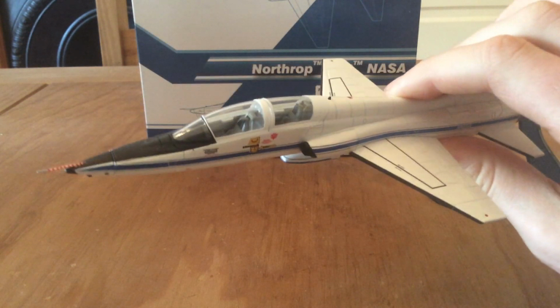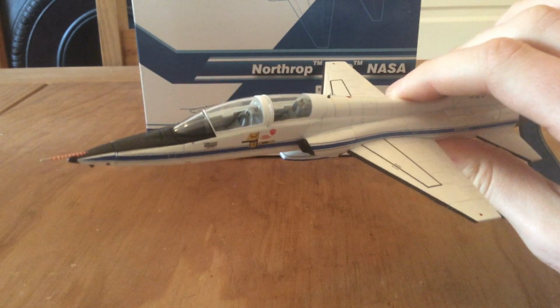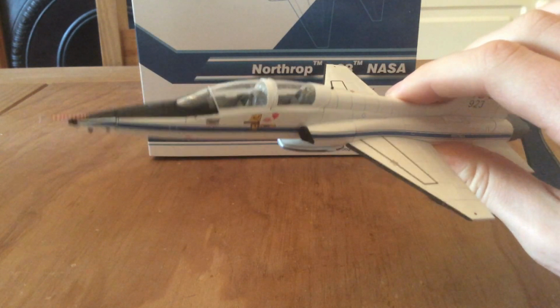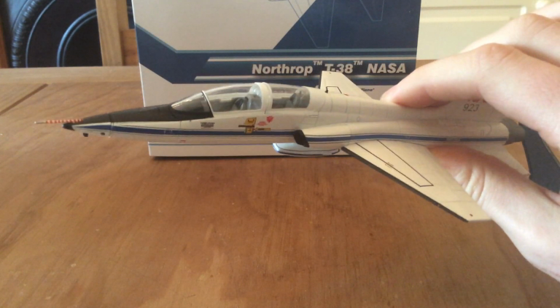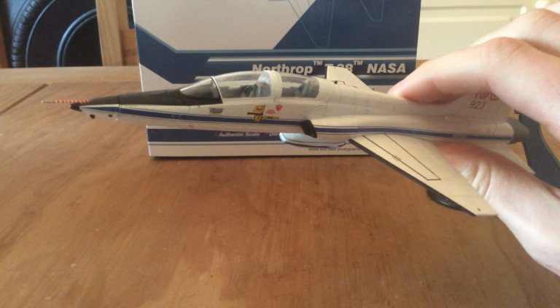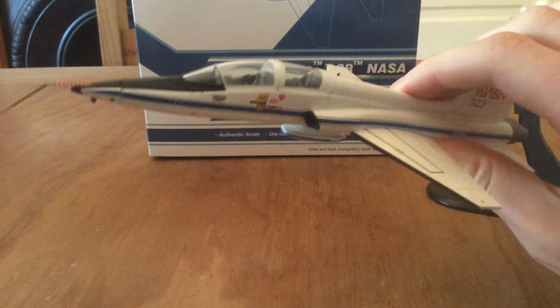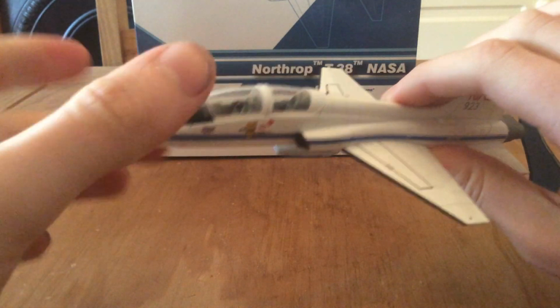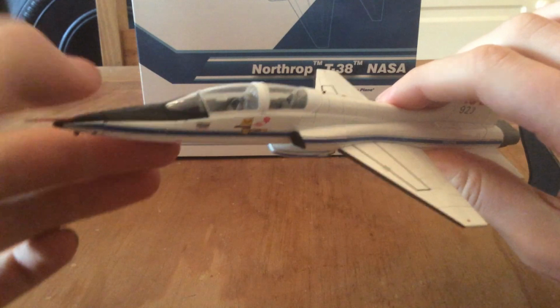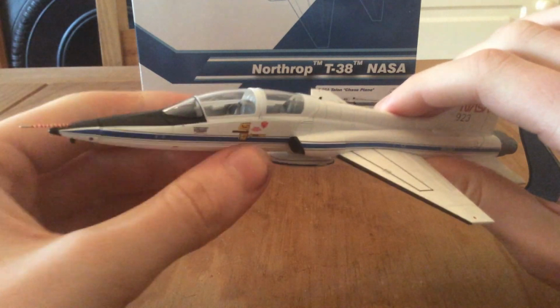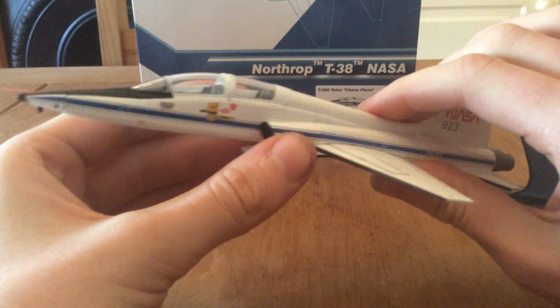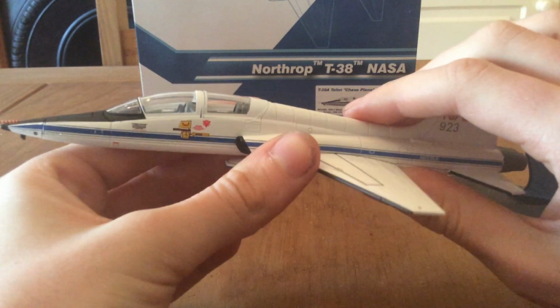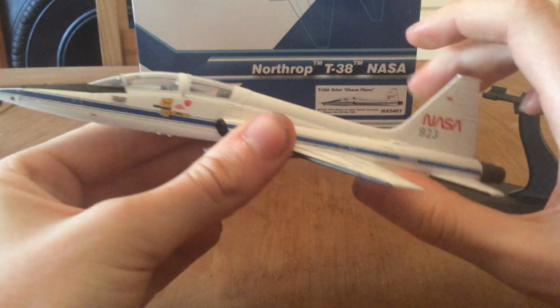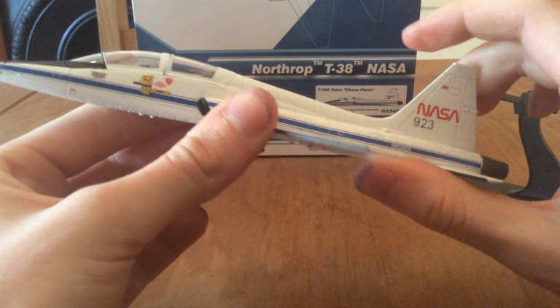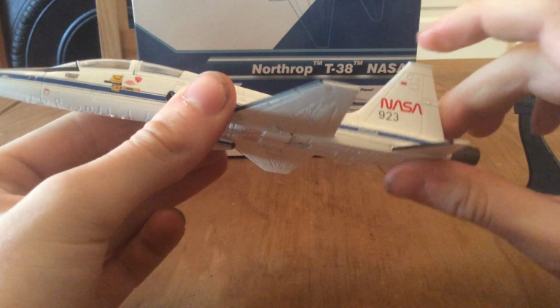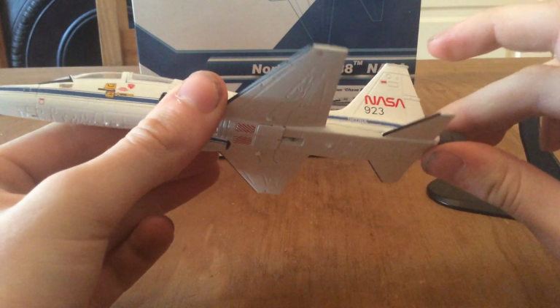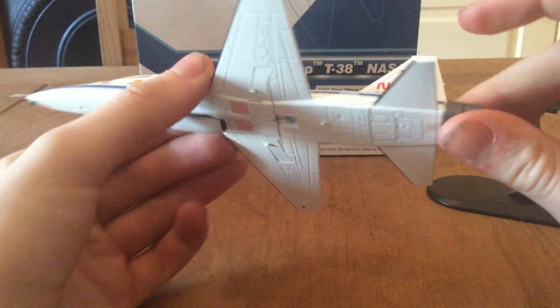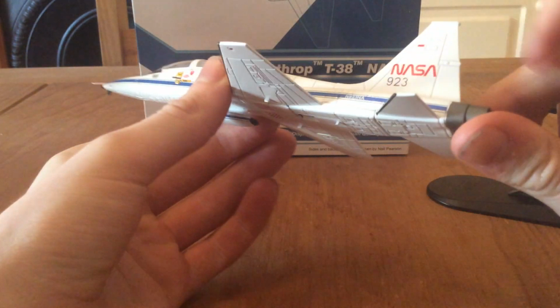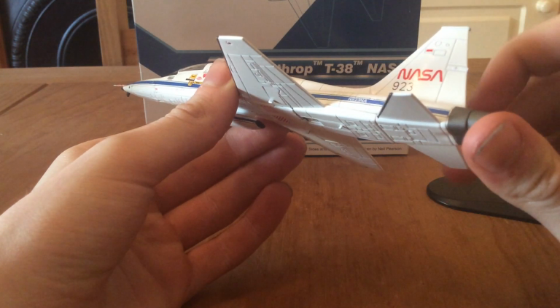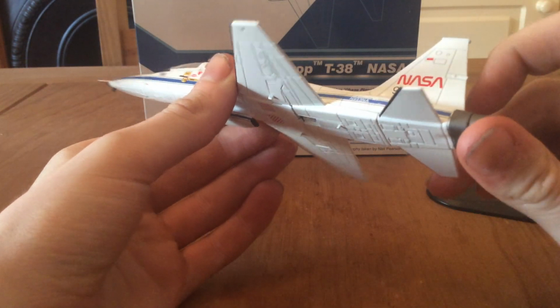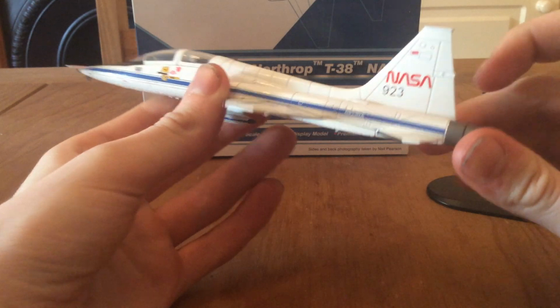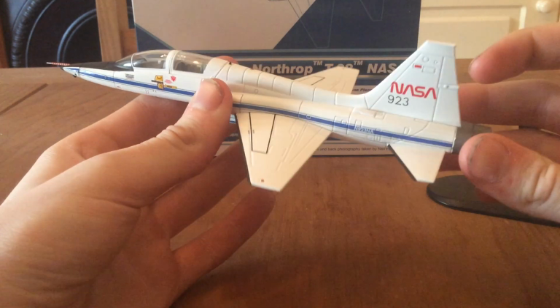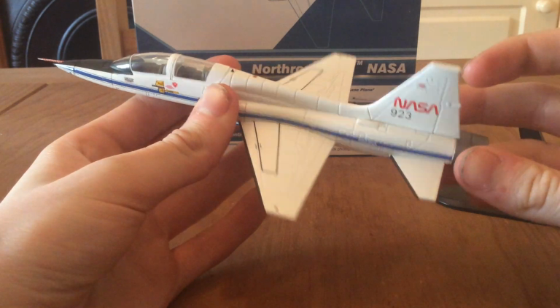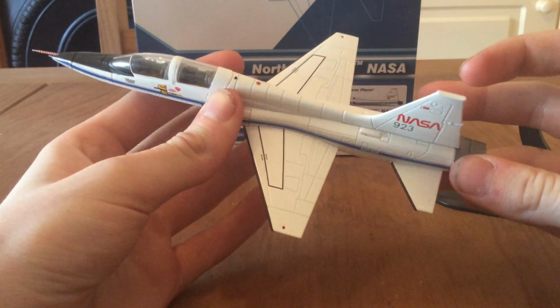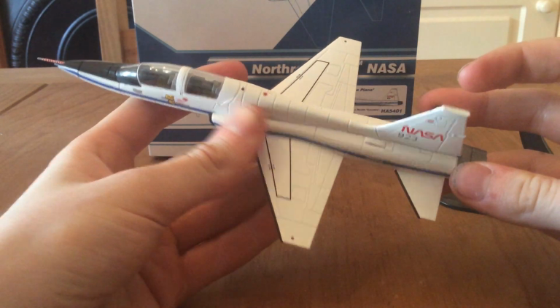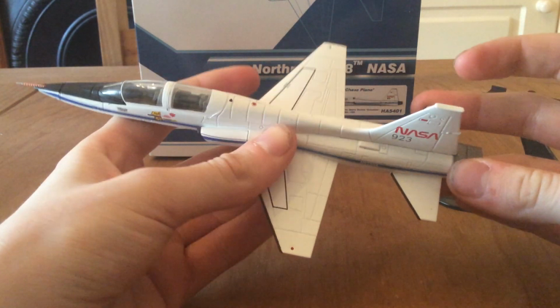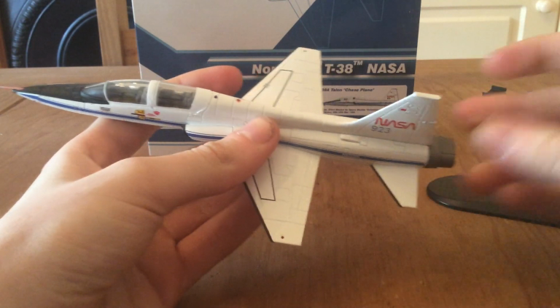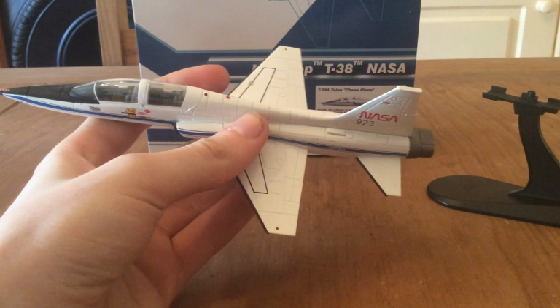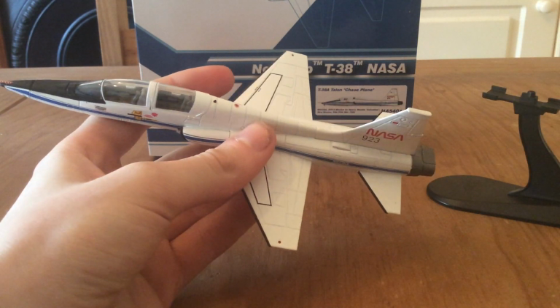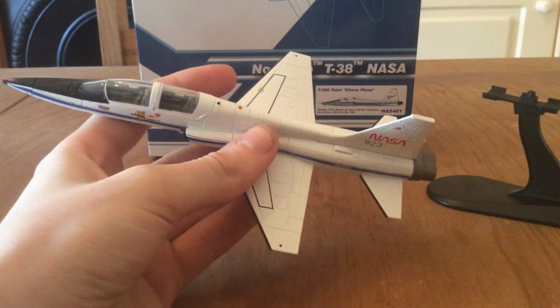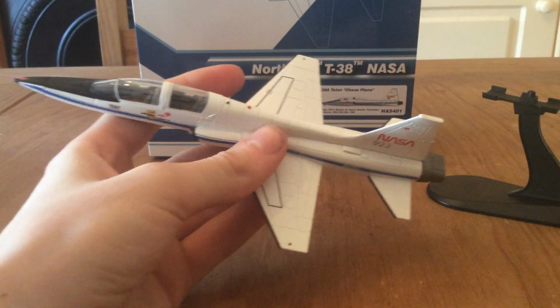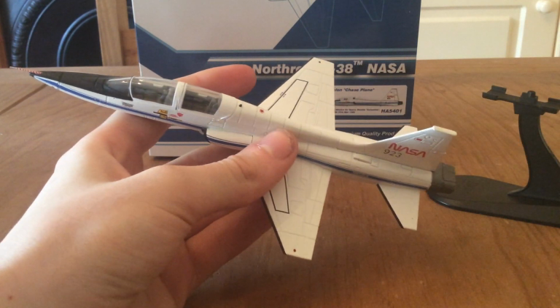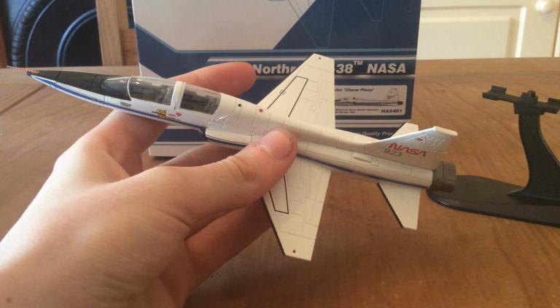The T-38 is a very successful trainer. This is one of the basic trainers that US Air Force fighter pilots would have — probably the first jet they would get into.